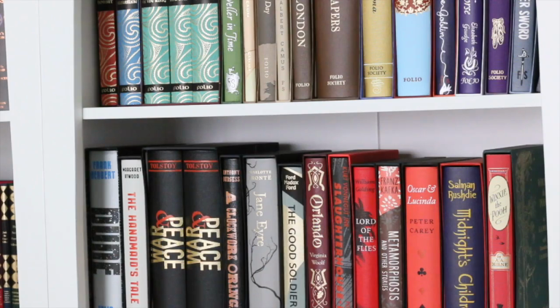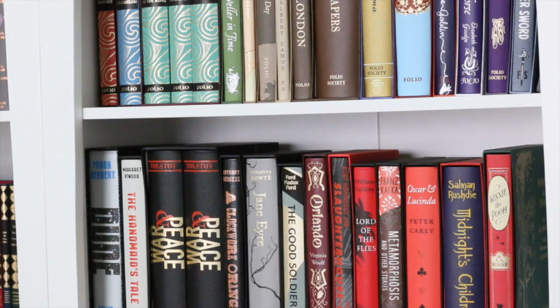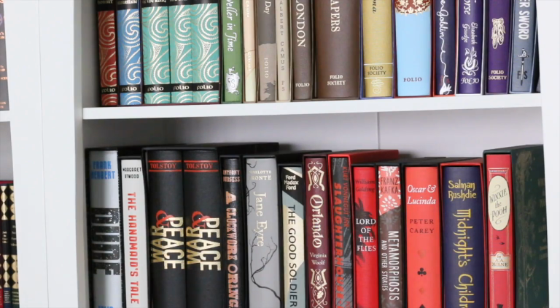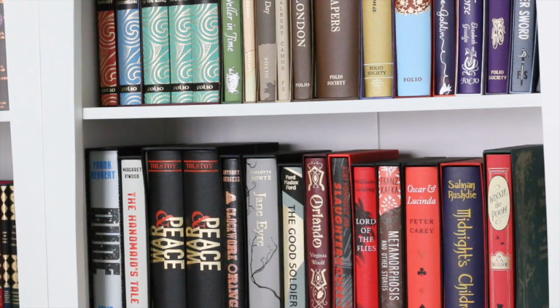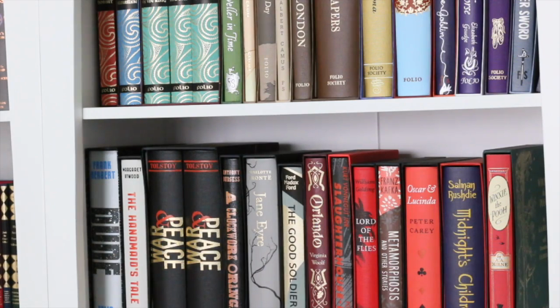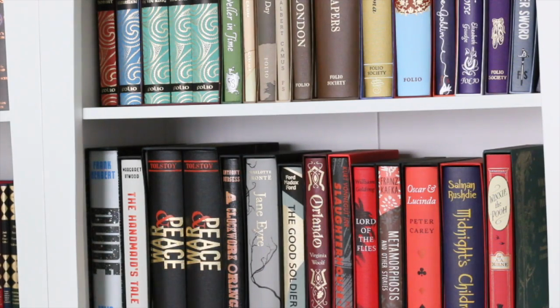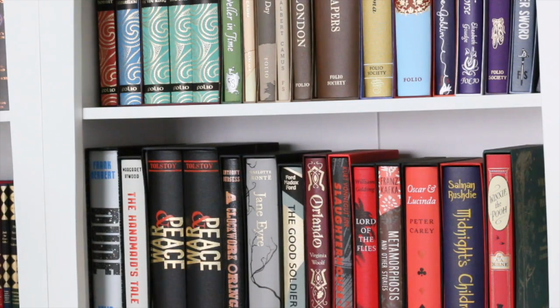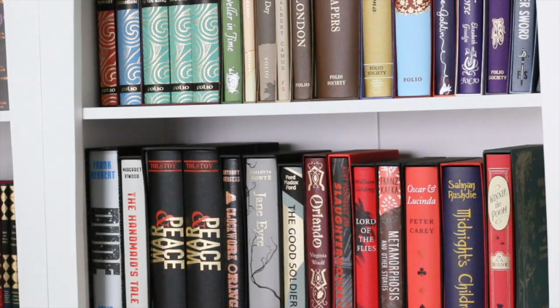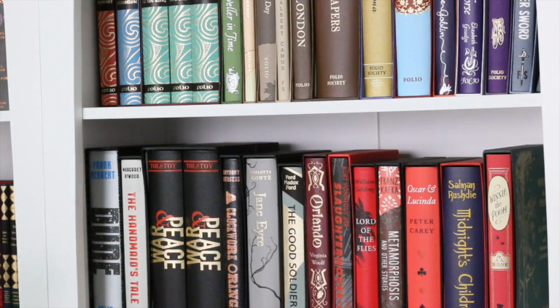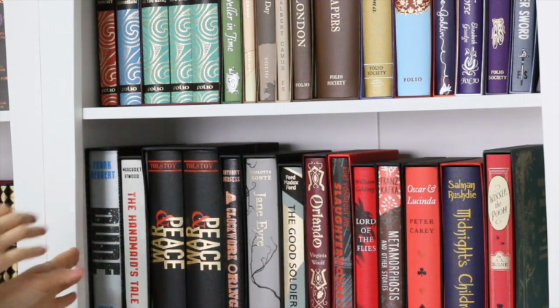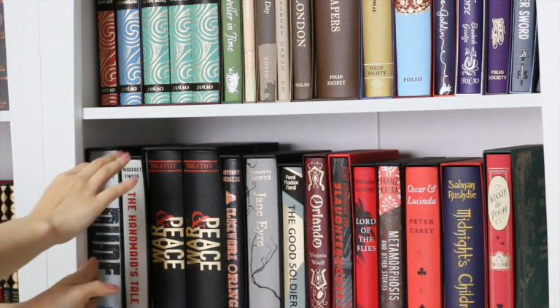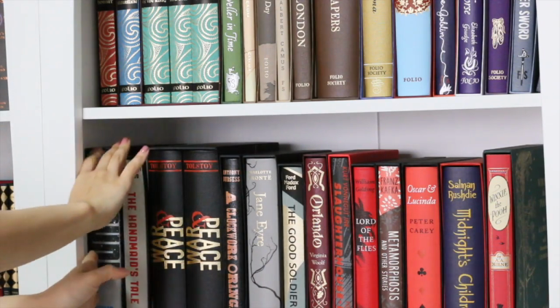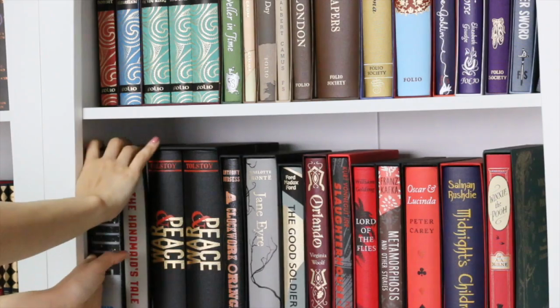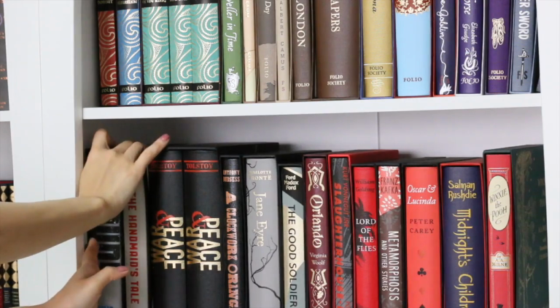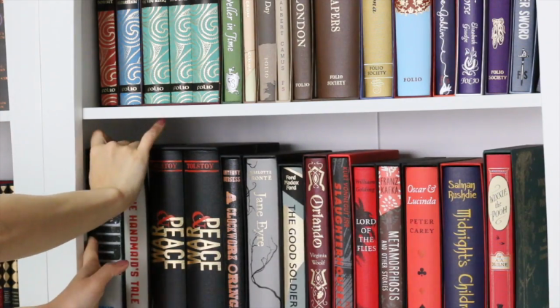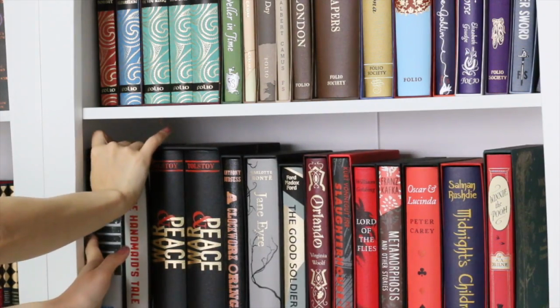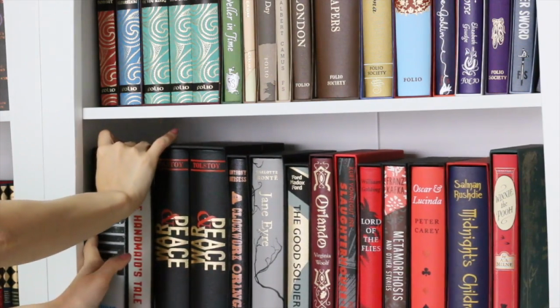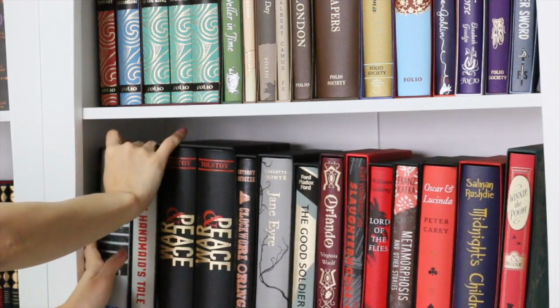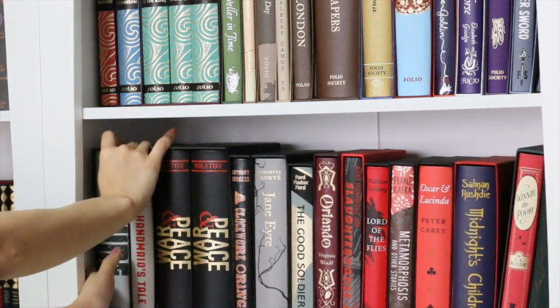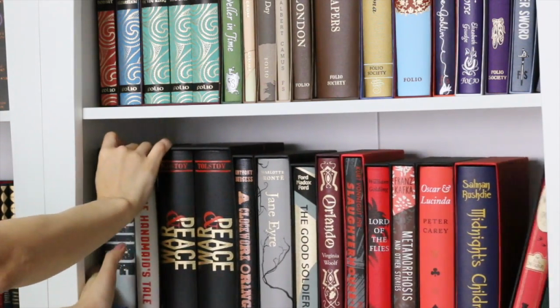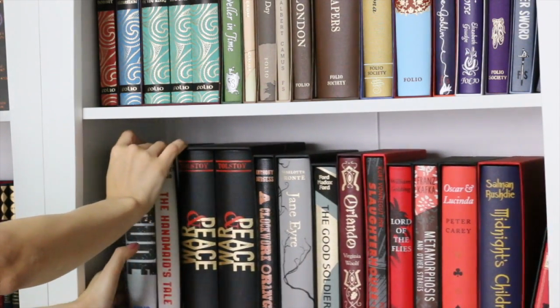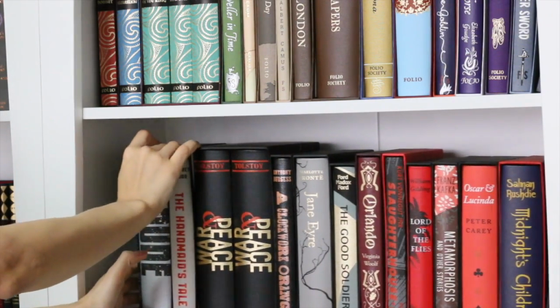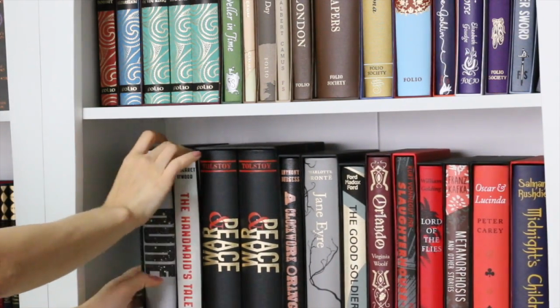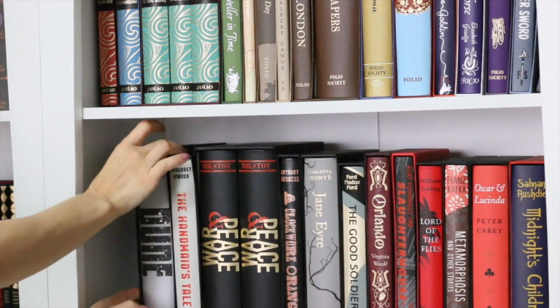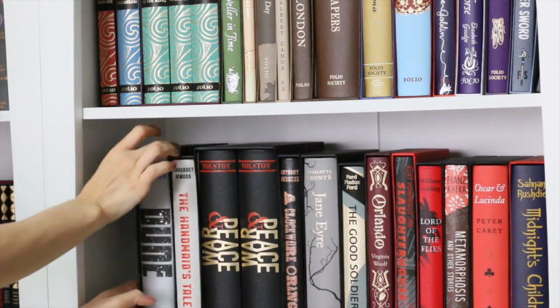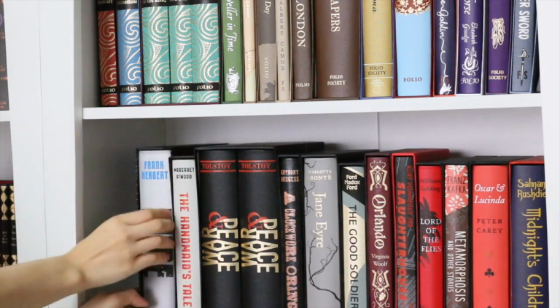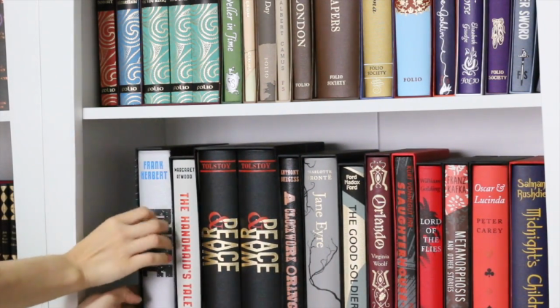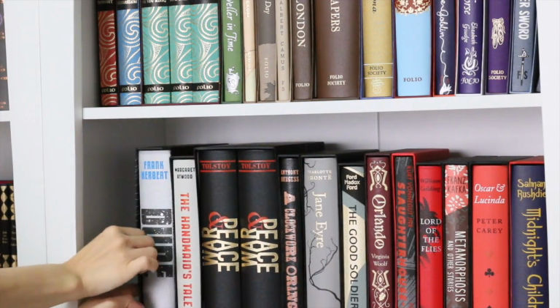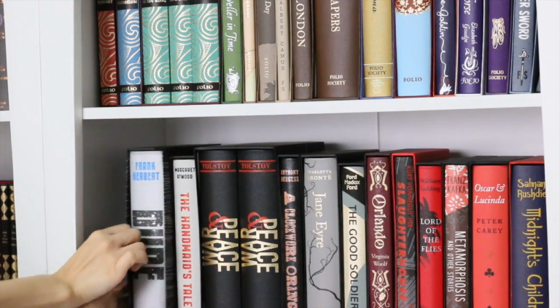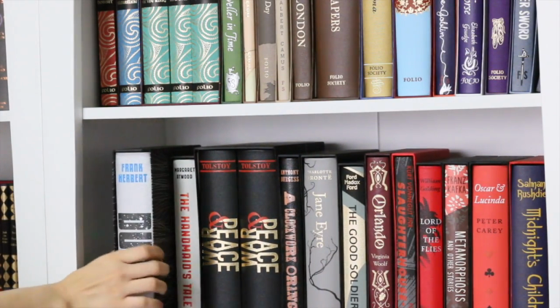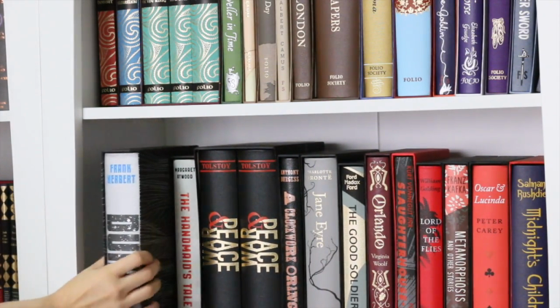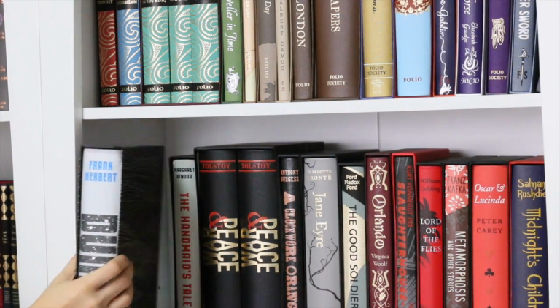Hi everyone, welcome to Book Ravings! This is part one of my bookshelf tour, and I'll start showing you guys all my Folio Society books.